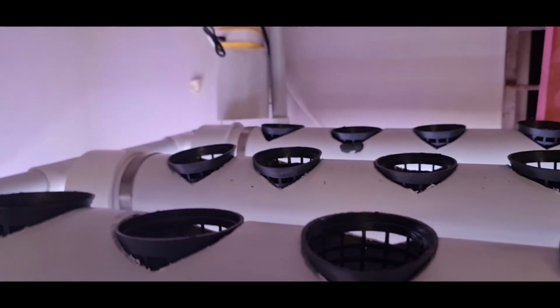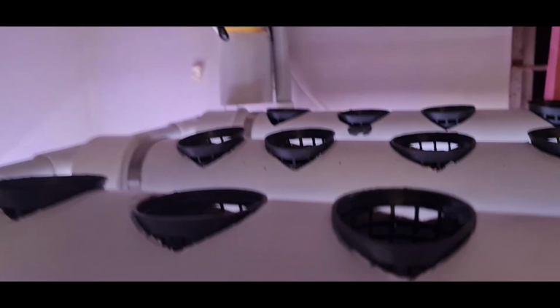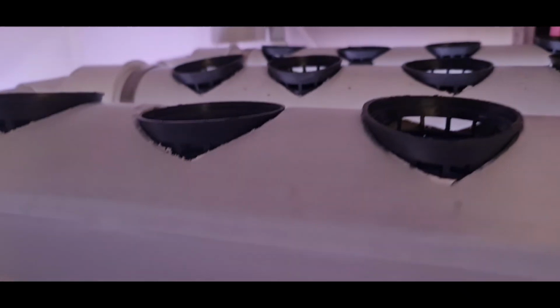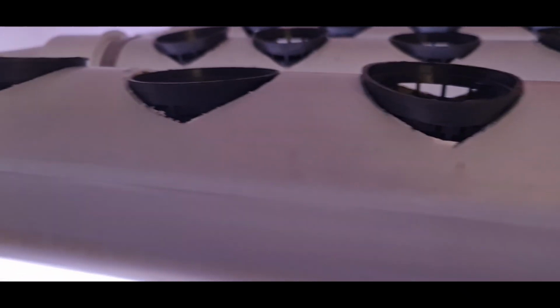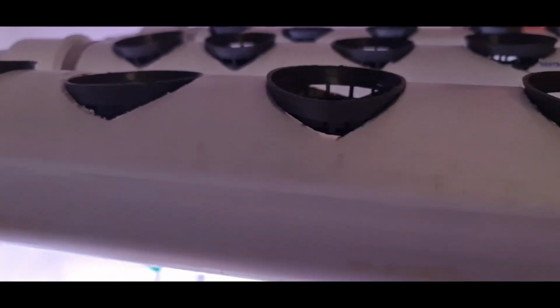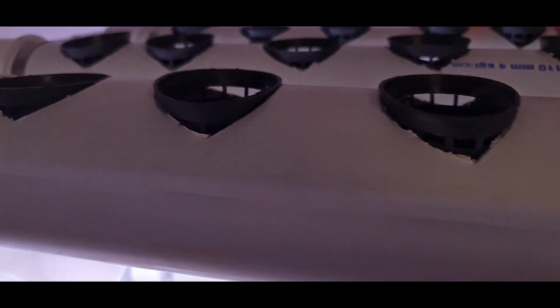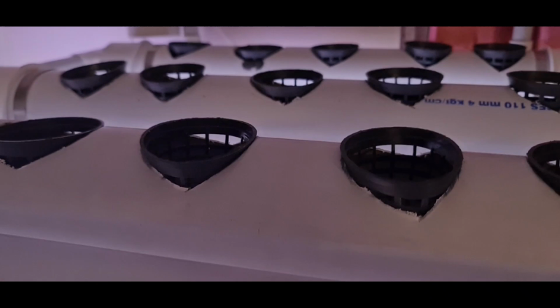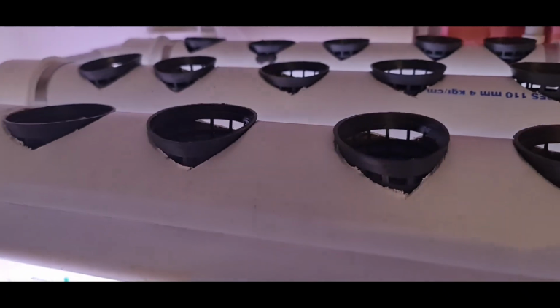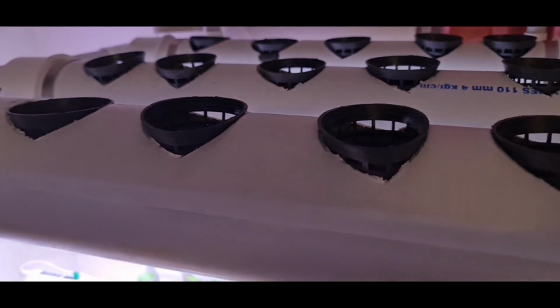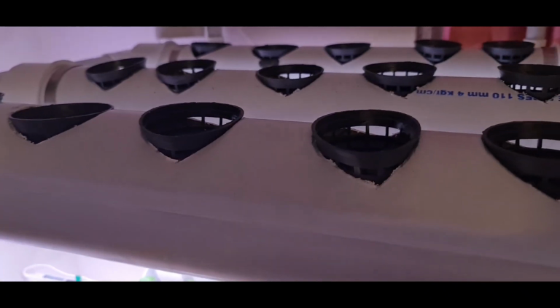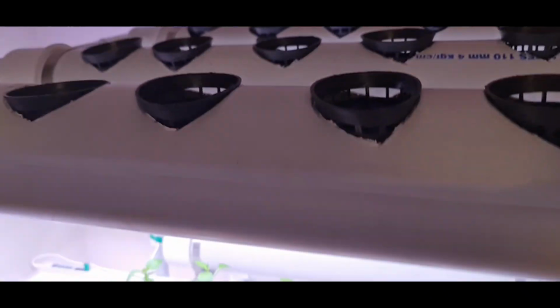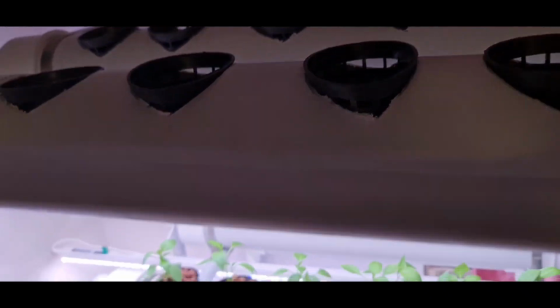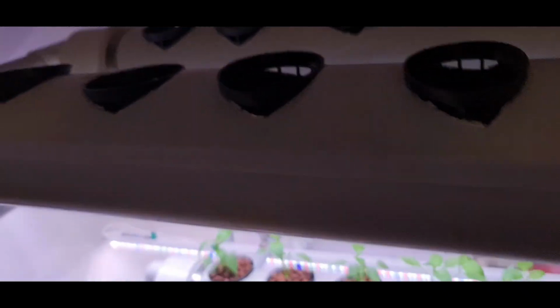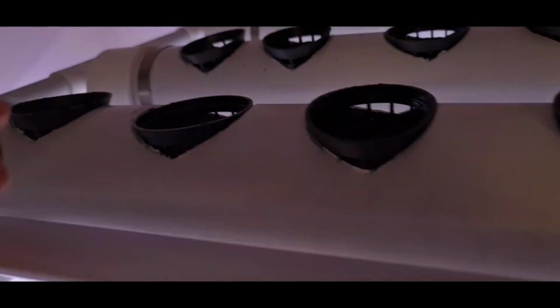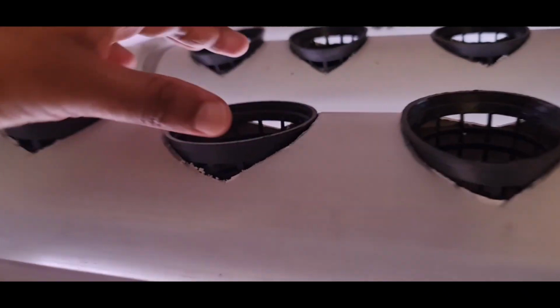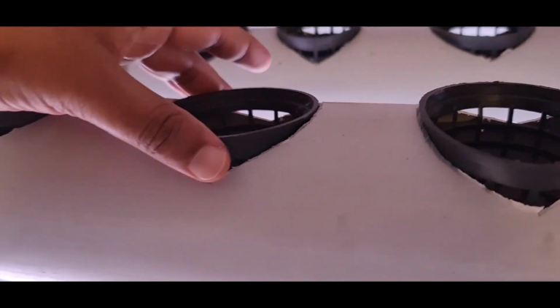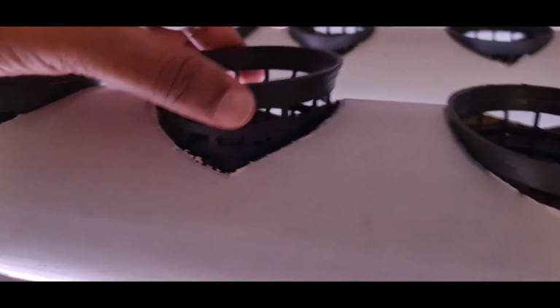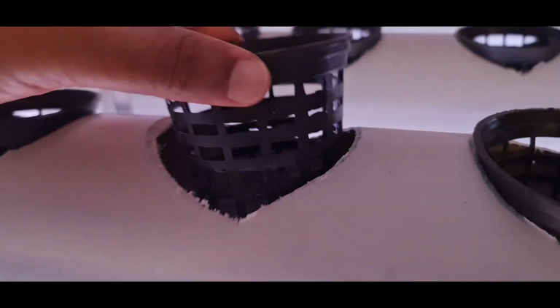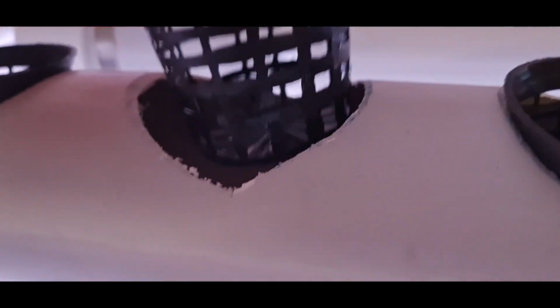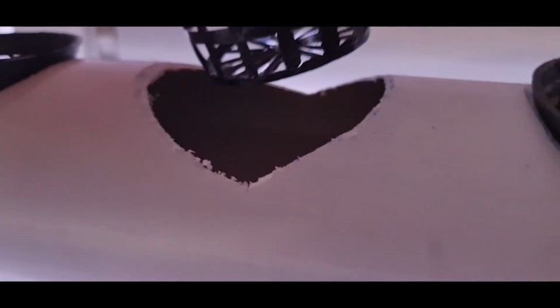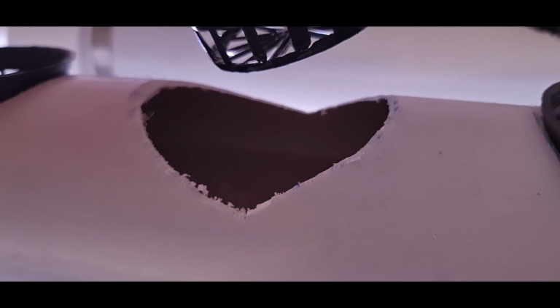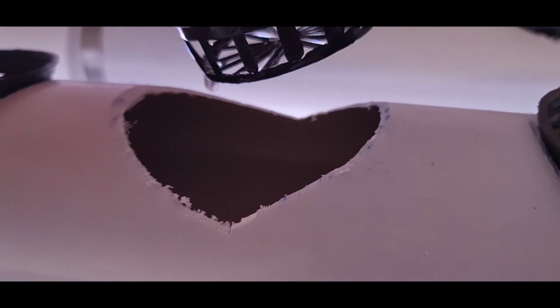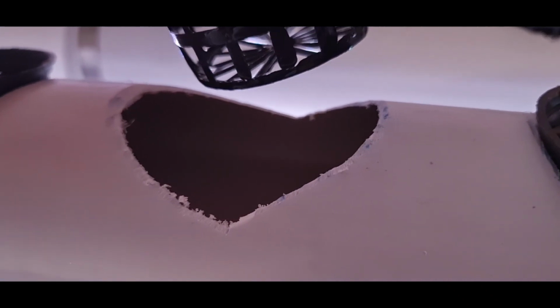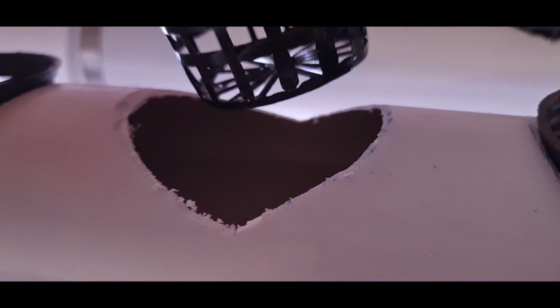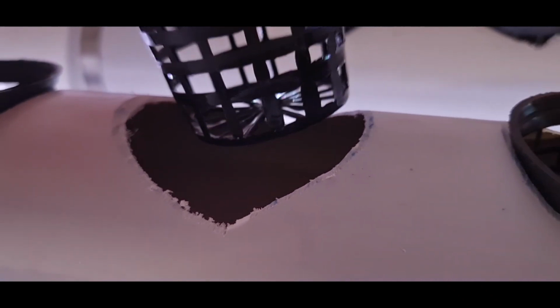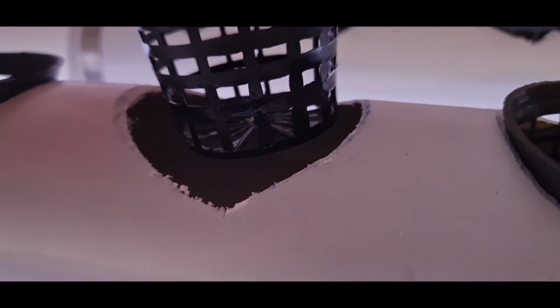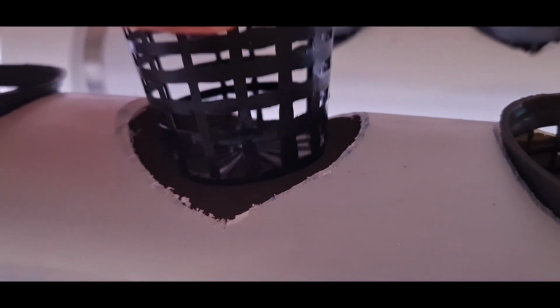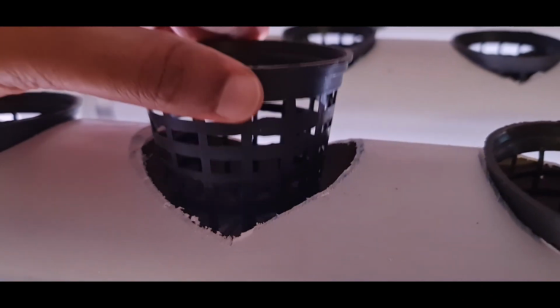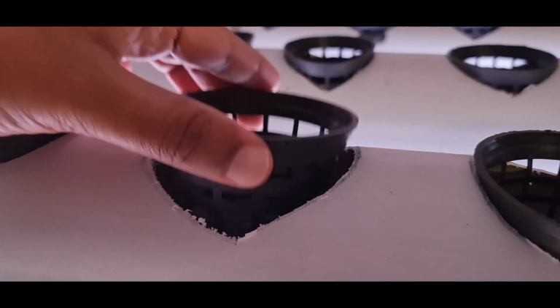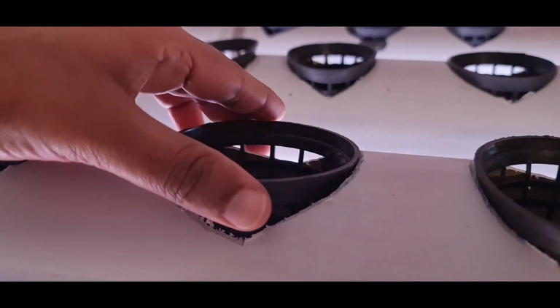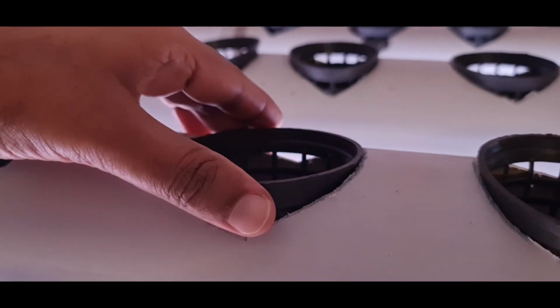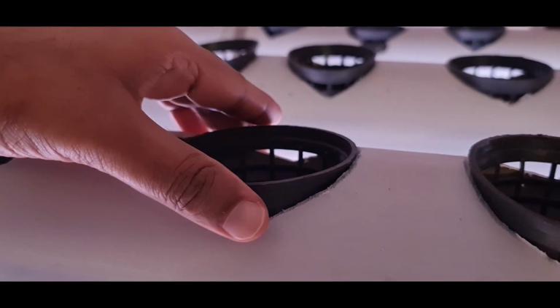Inside this tube there is water which is flowing. You can see the water flowing here. These pots are dipped in the water.